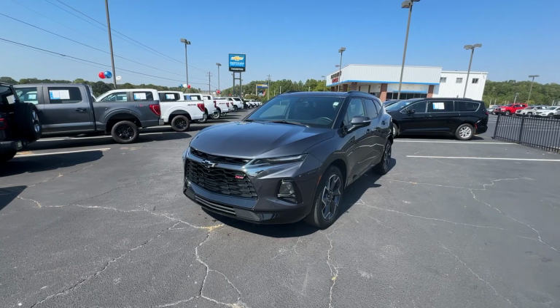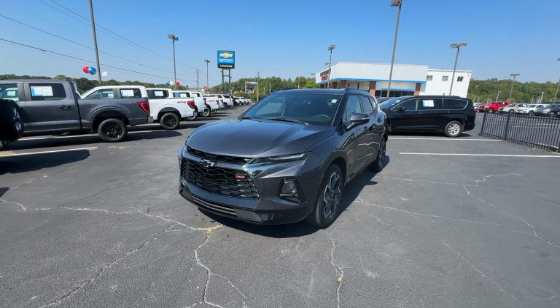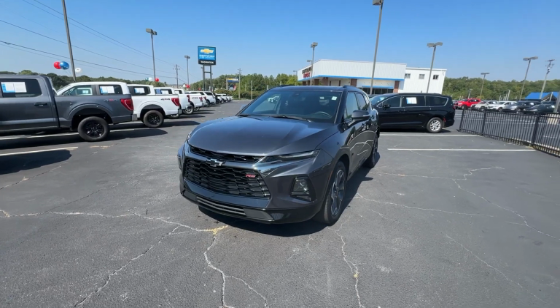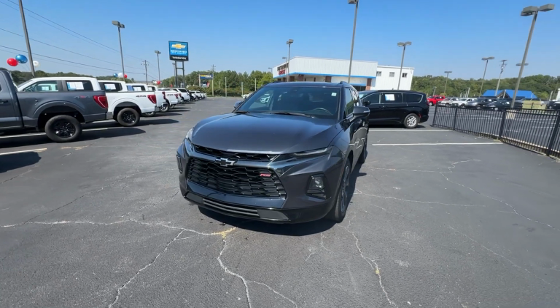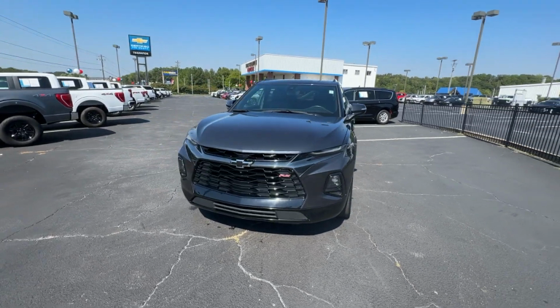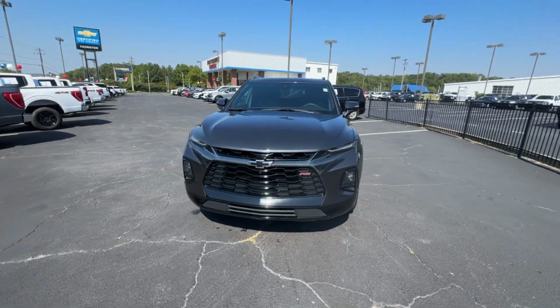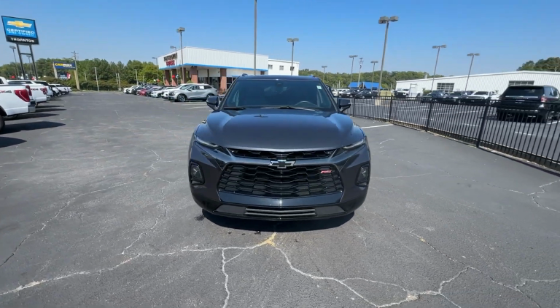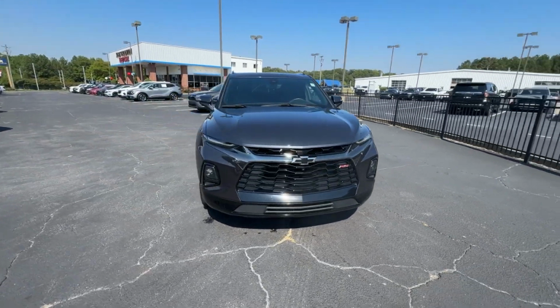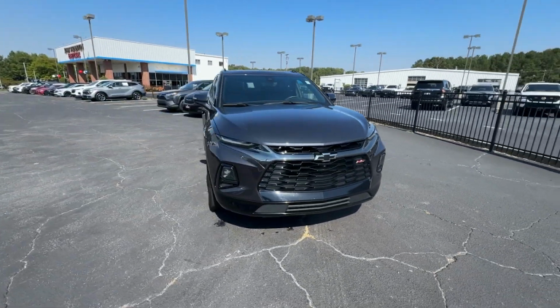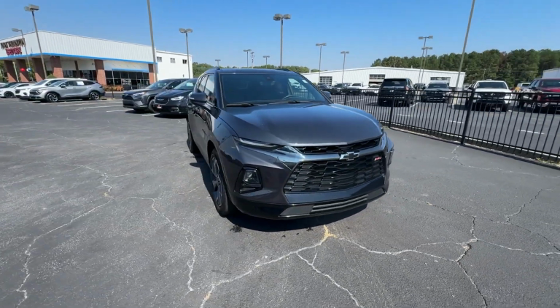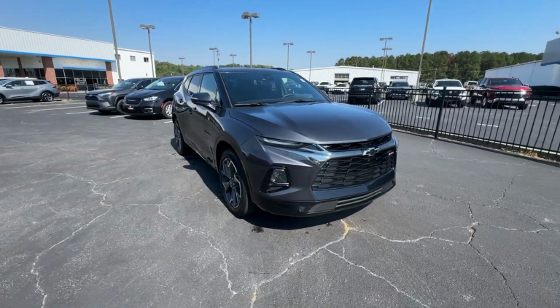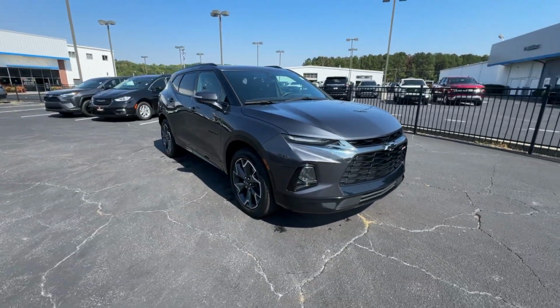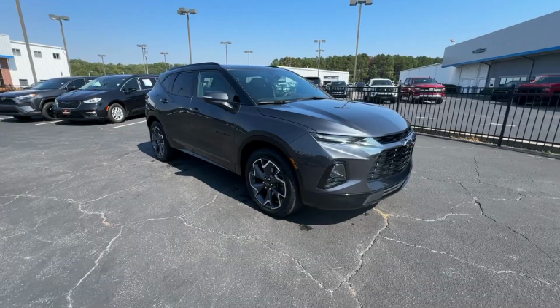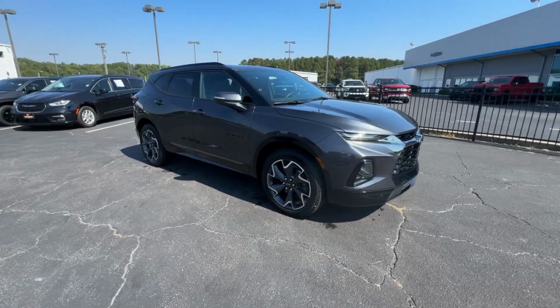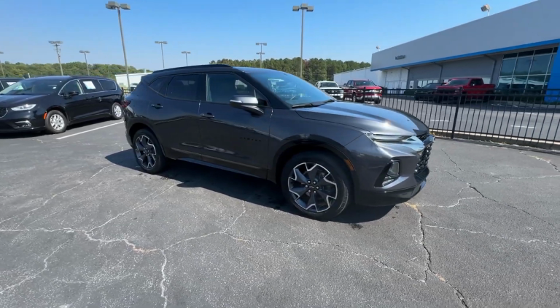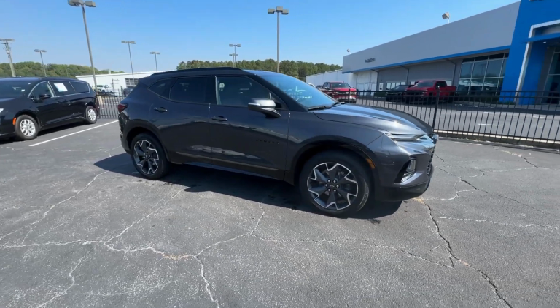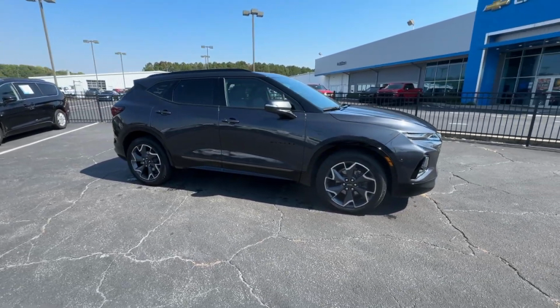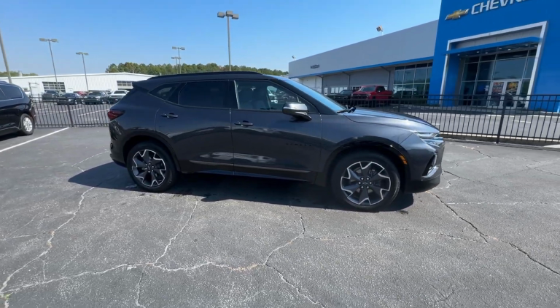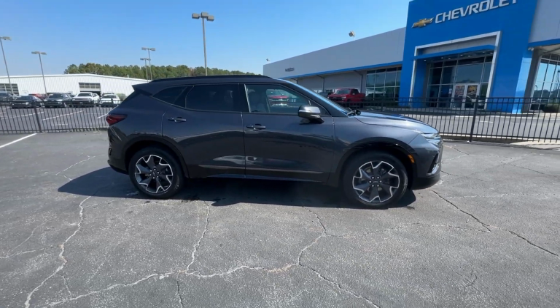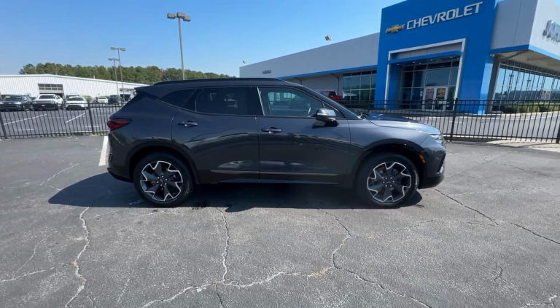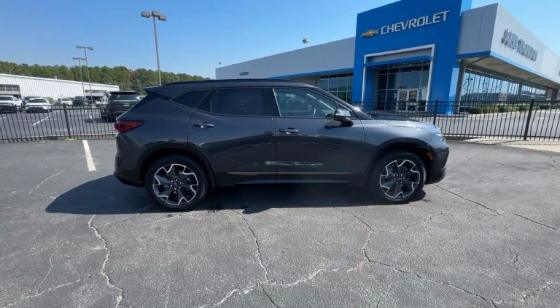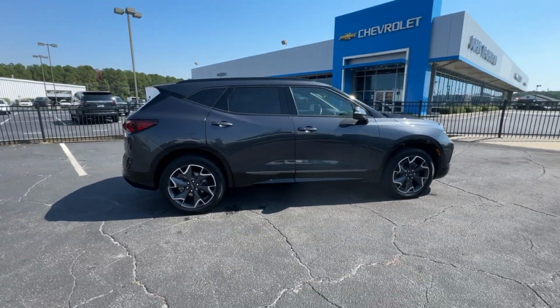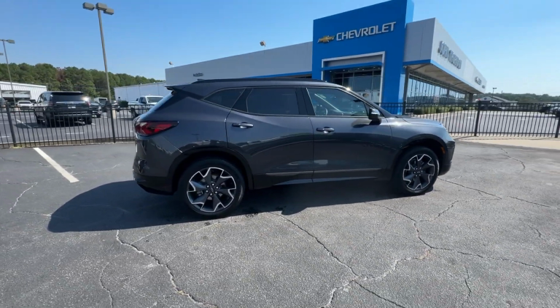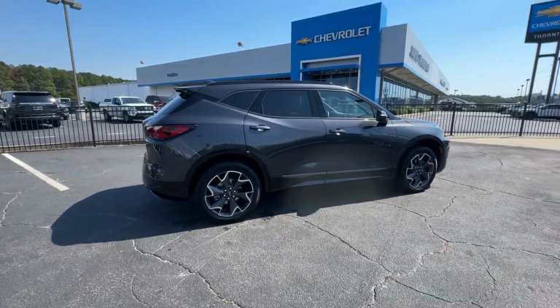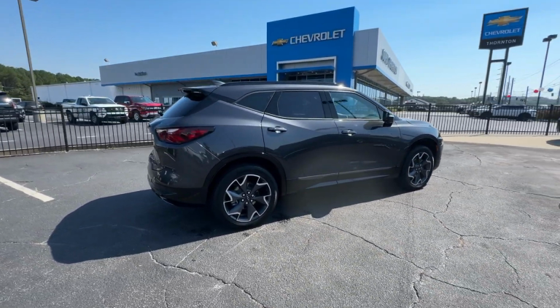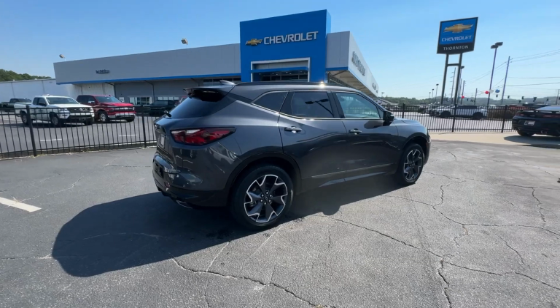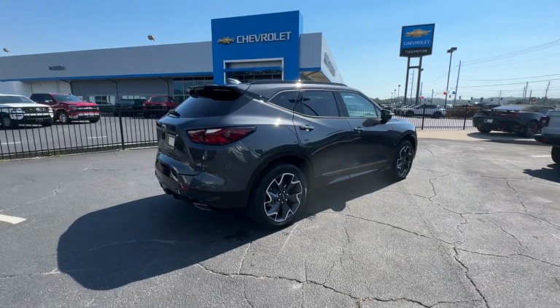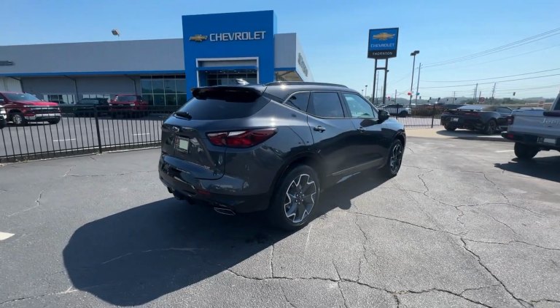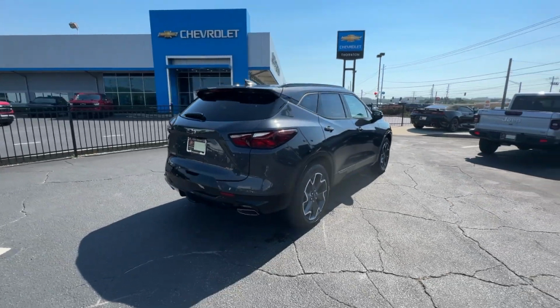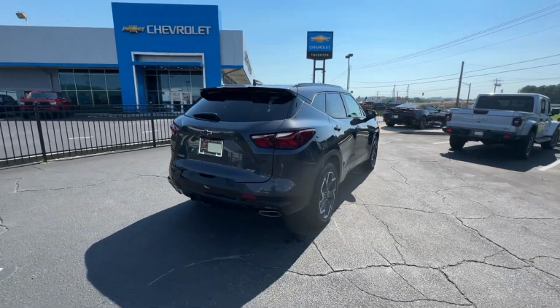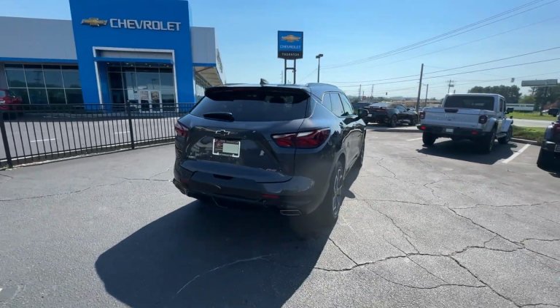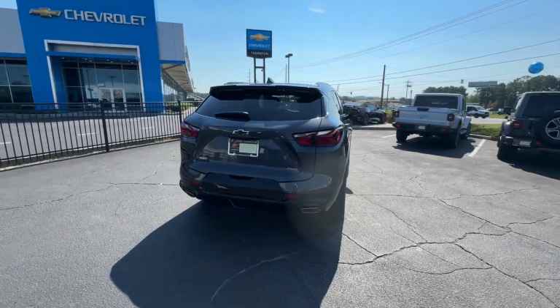Hop into the 2021 Chevrolet Blazer. With less than 30,000 miles on the odometer, this vehicle stands out from the rest. Make the drive in comfort and sporty style in this well-equipped Blazer.